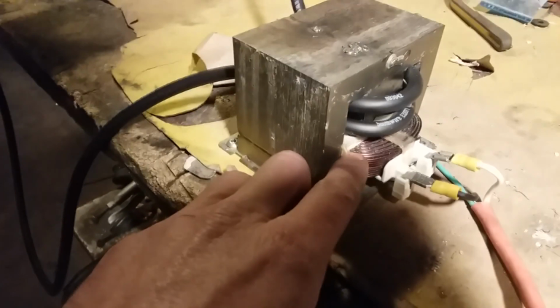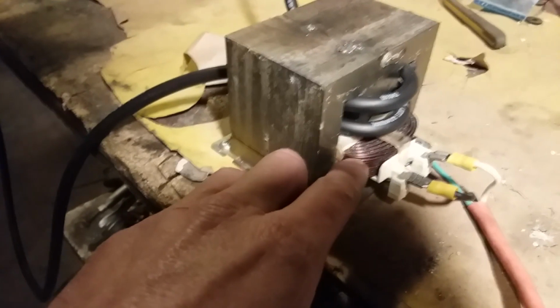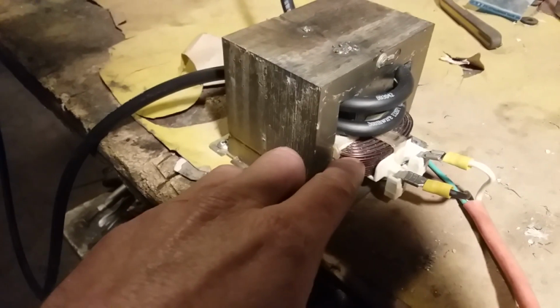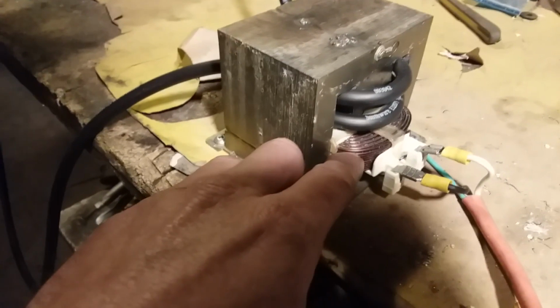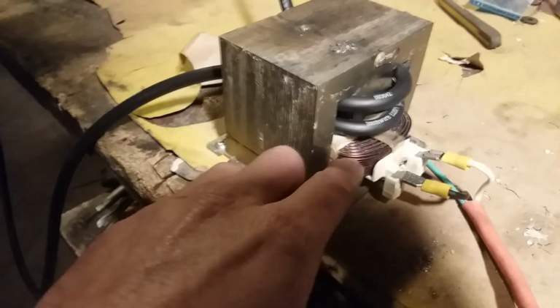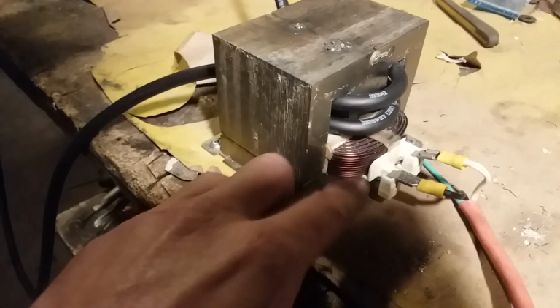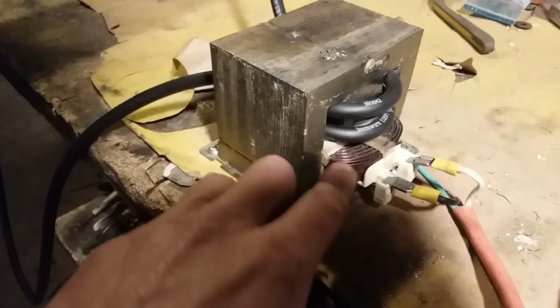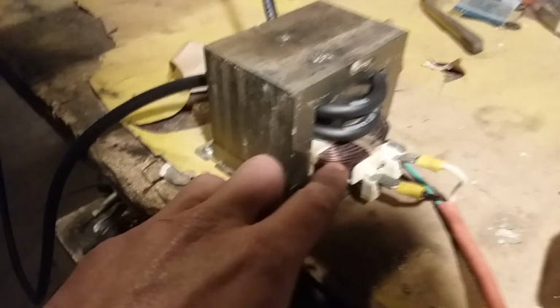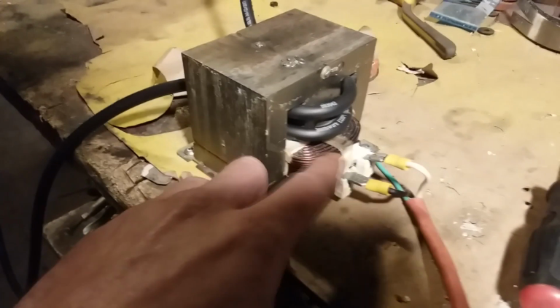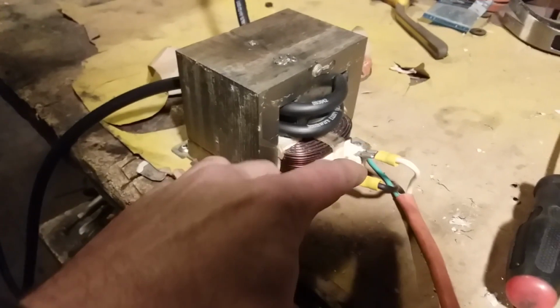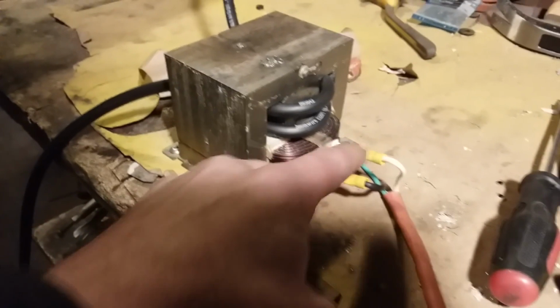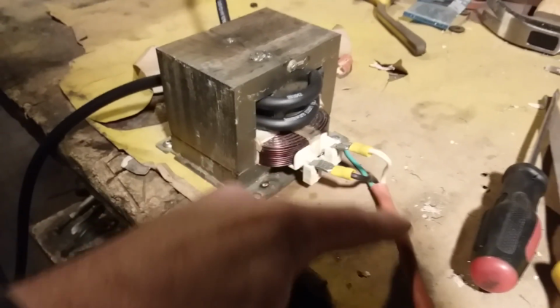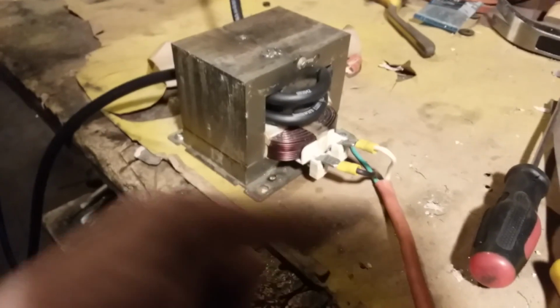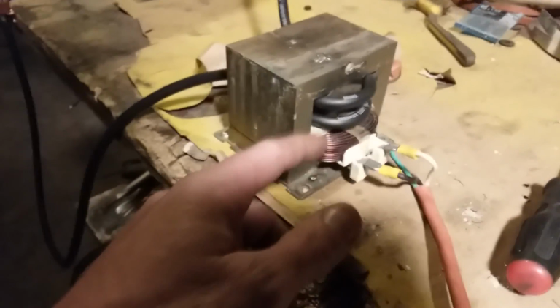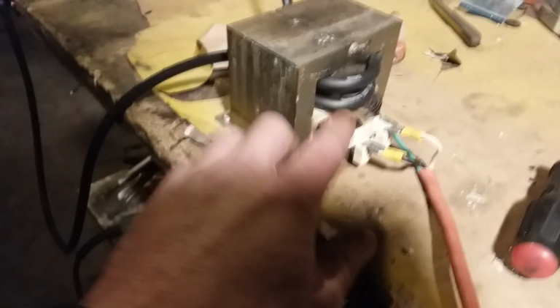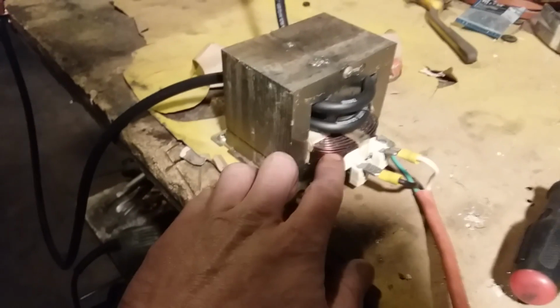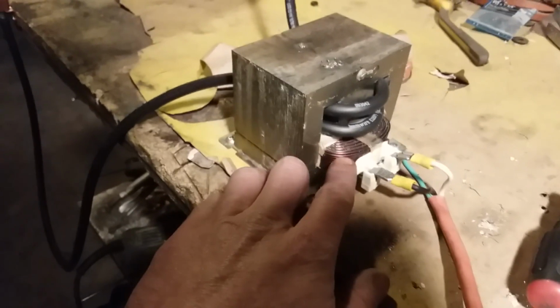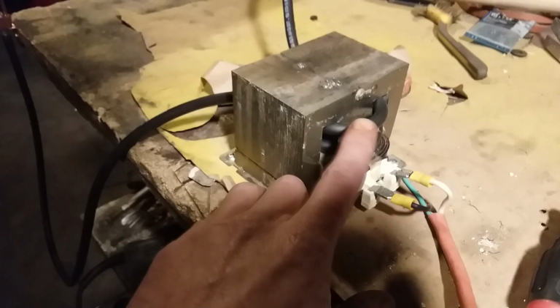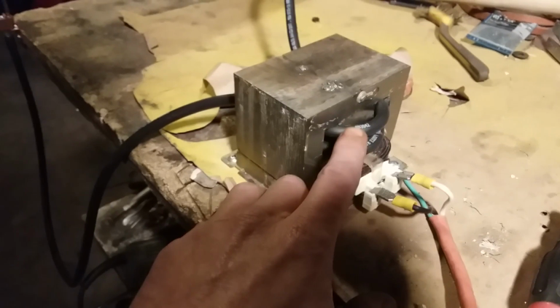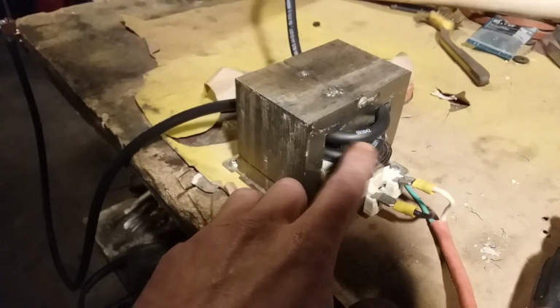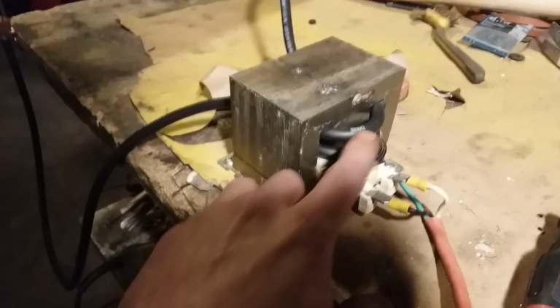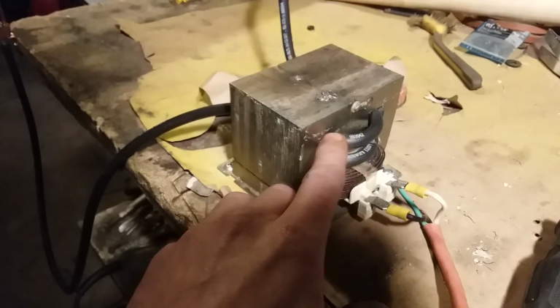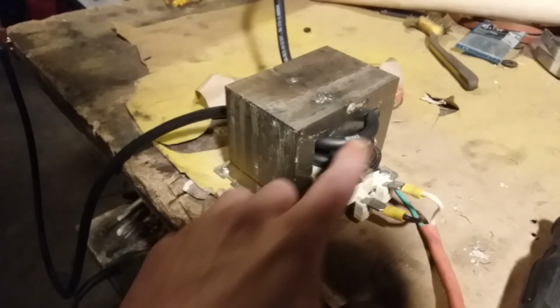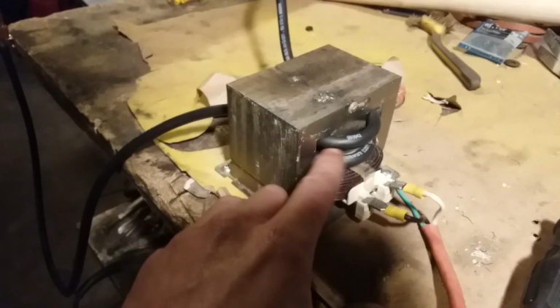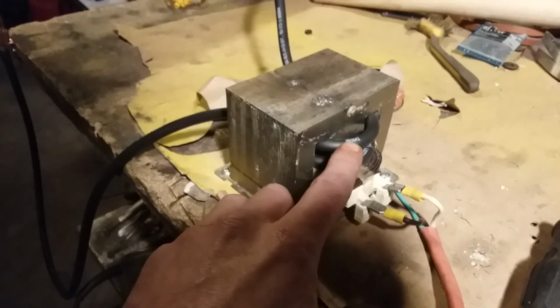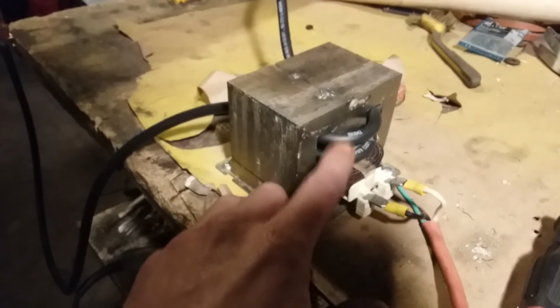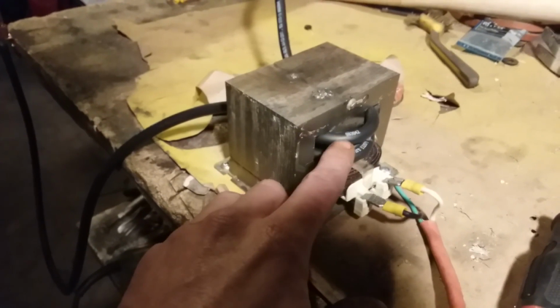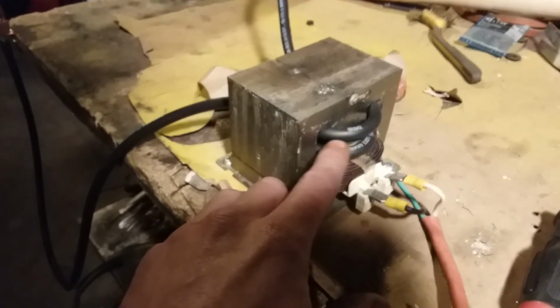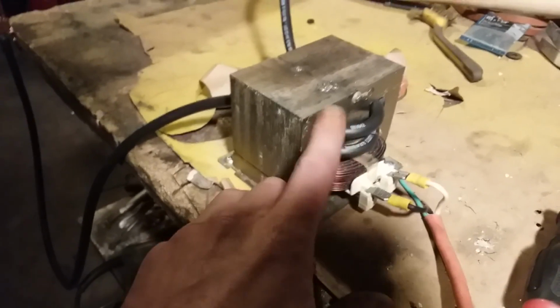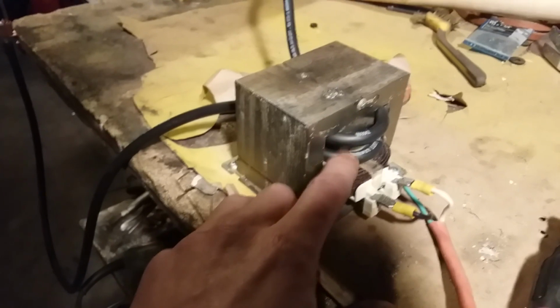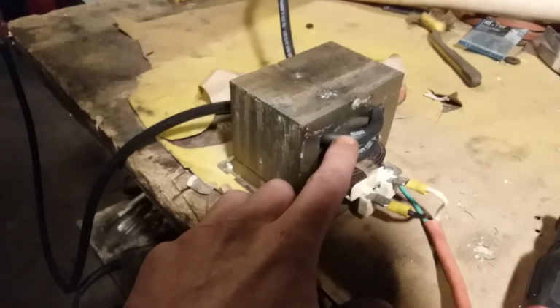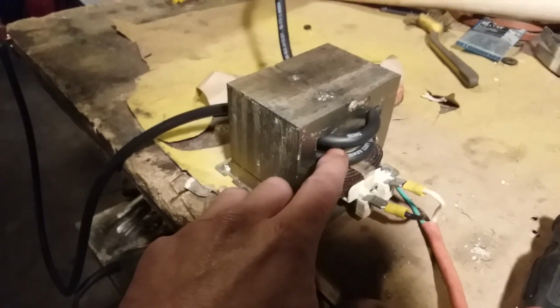Let me explain this. The wires that have the thicker wires, those are your primary. Those are the ones that you connect up to your outlet. And then your secondary will be this winding, the wires that you buy to create the secondary coil.